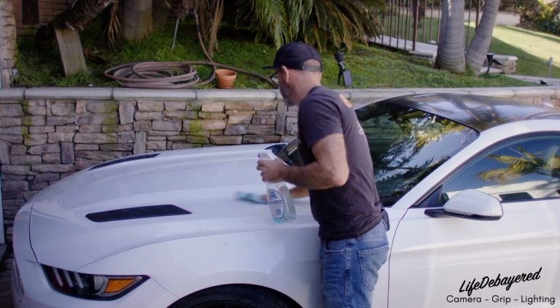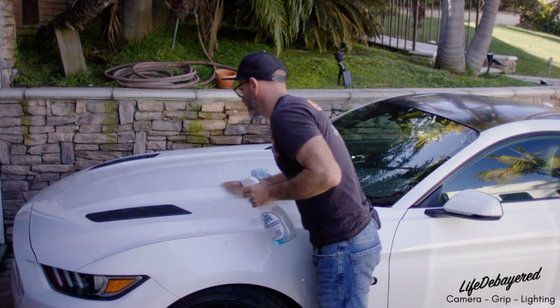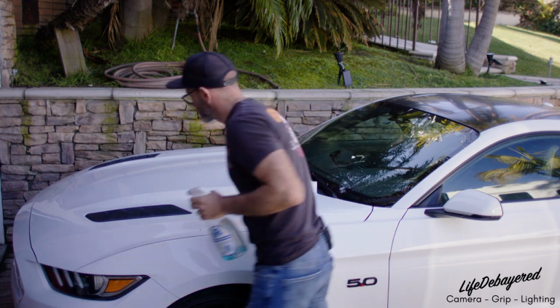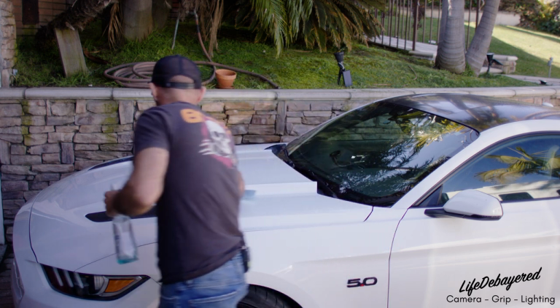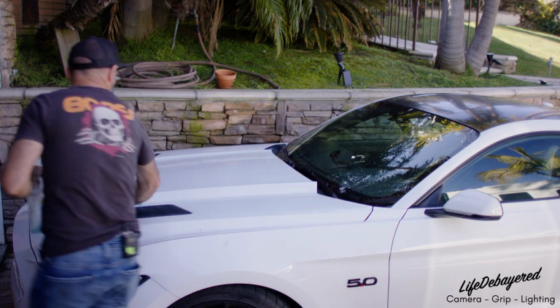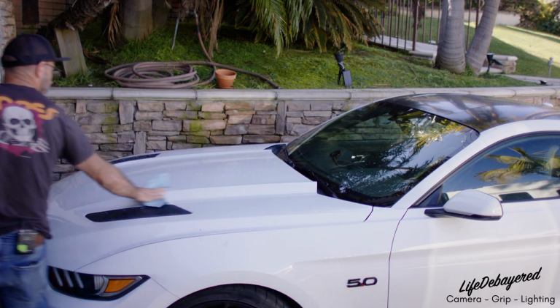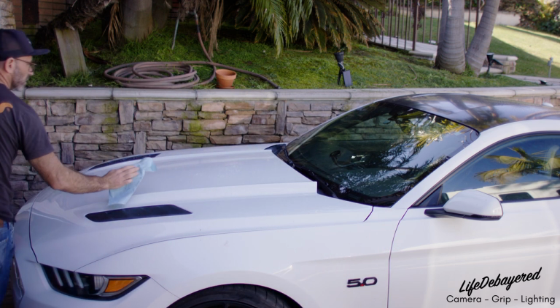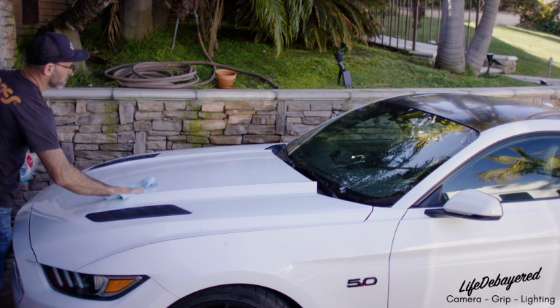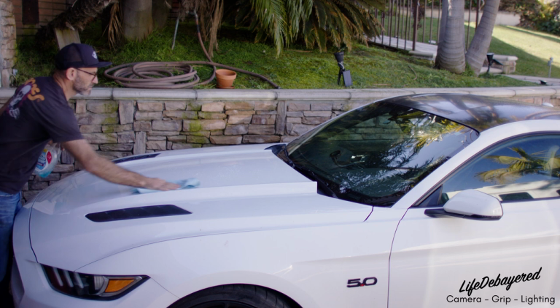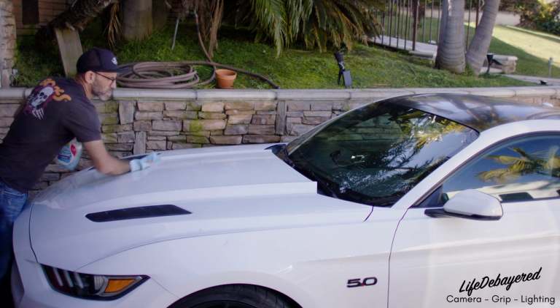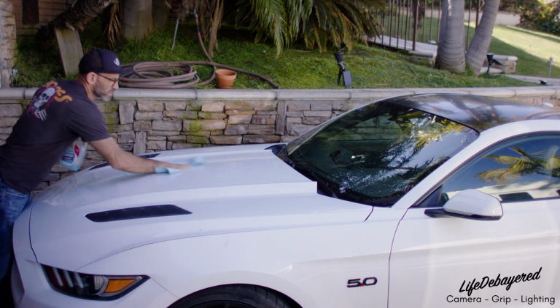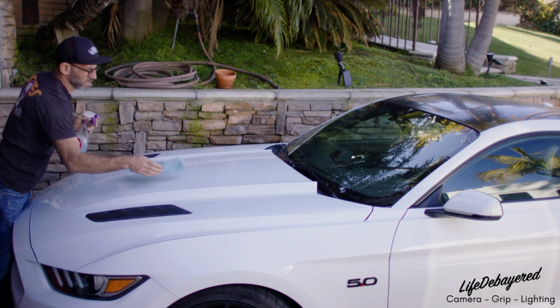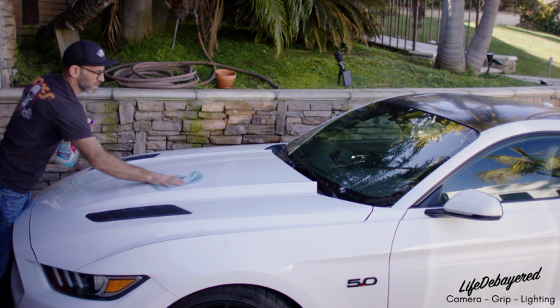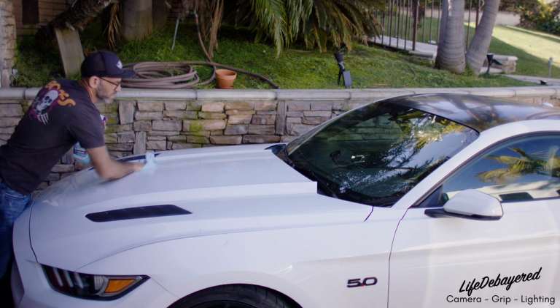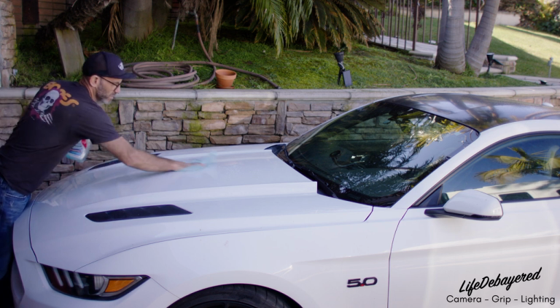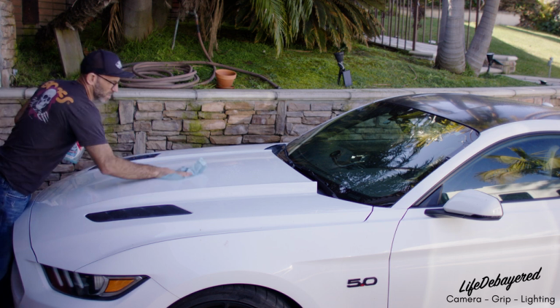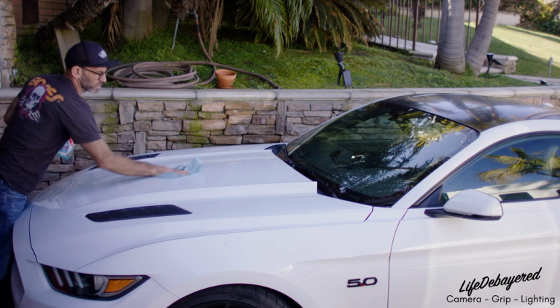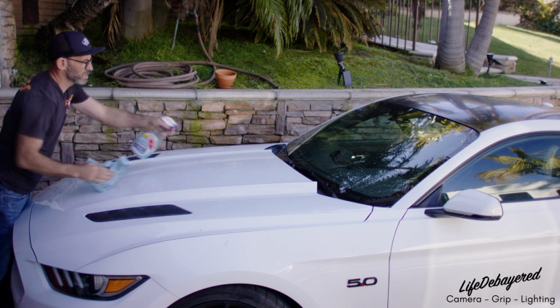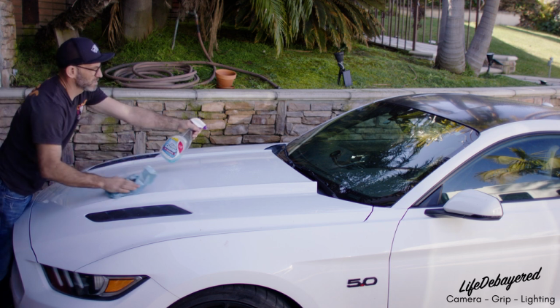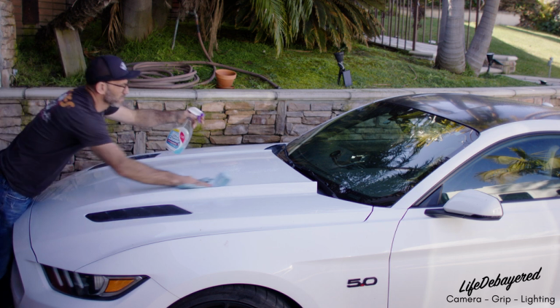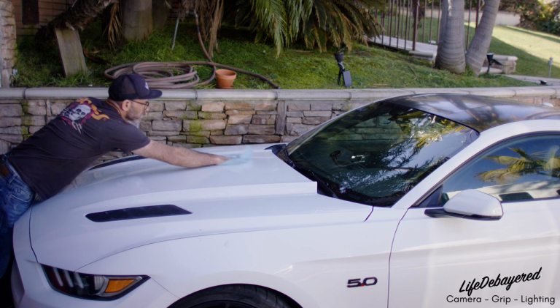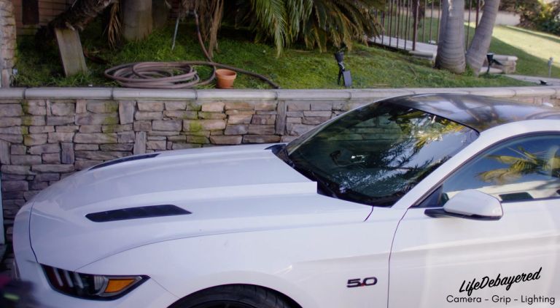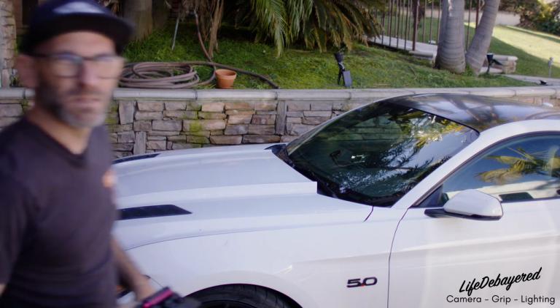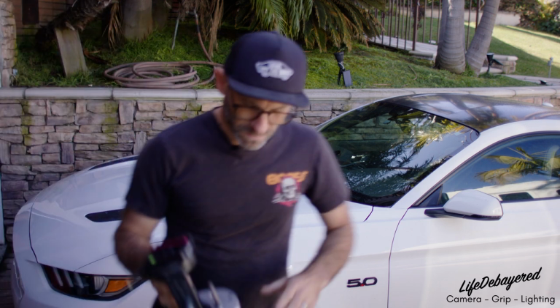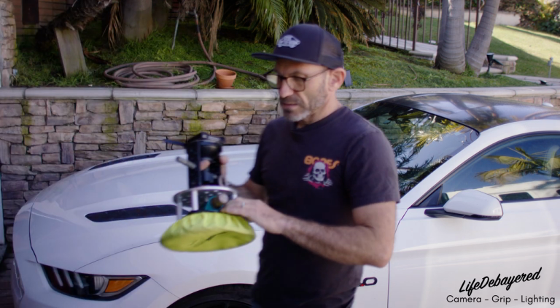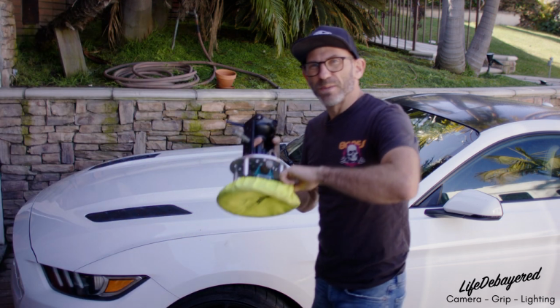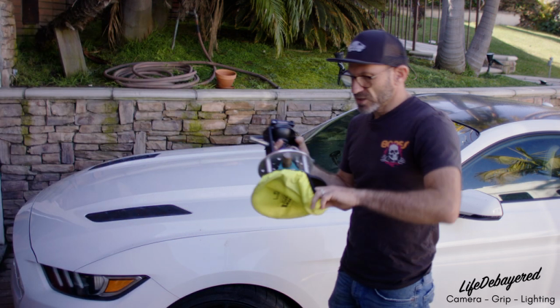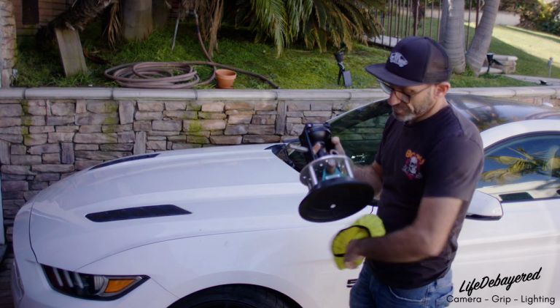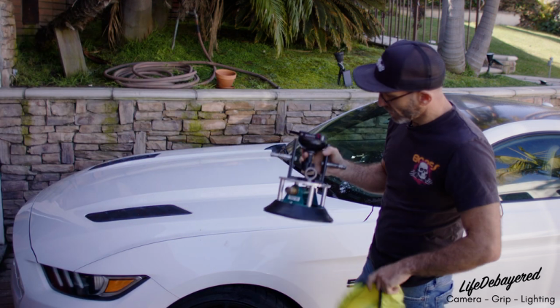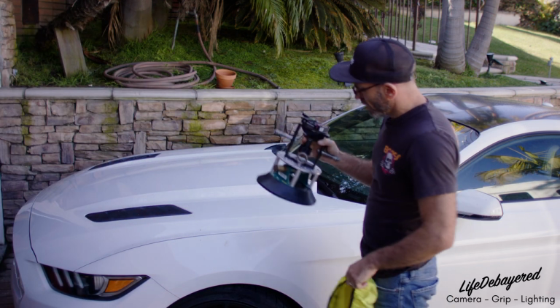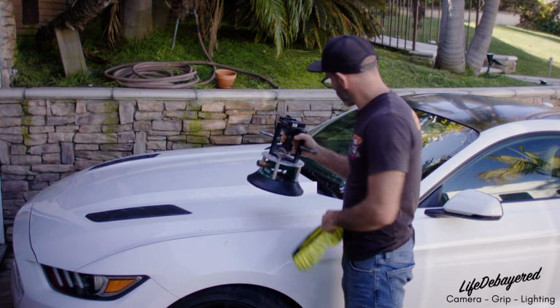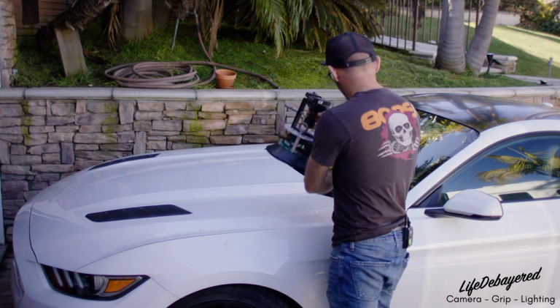You want to make sure the surface is extremely clean so that the suction cups can mount safely and not come loose. This is the main suction cup — the large 10-inch.